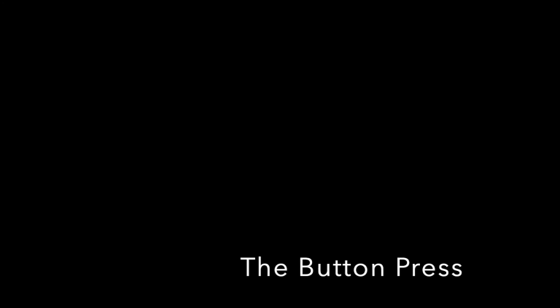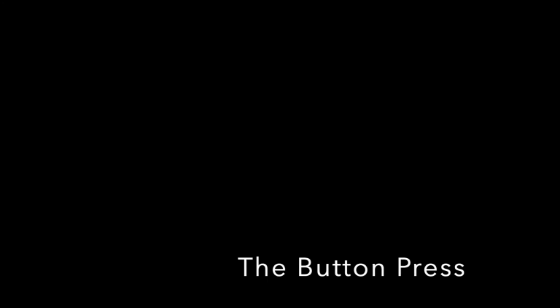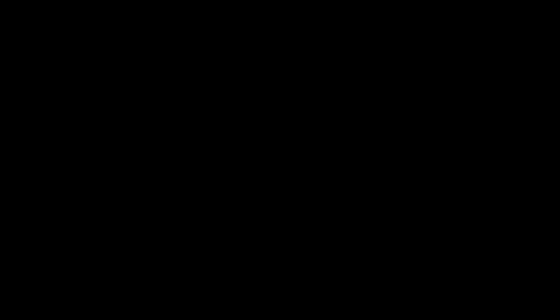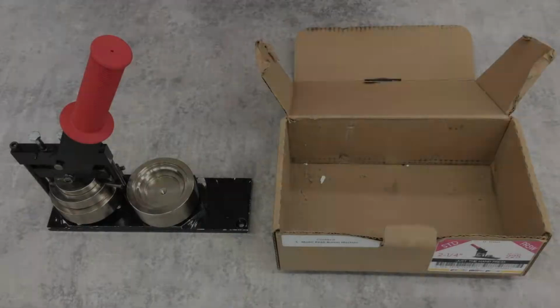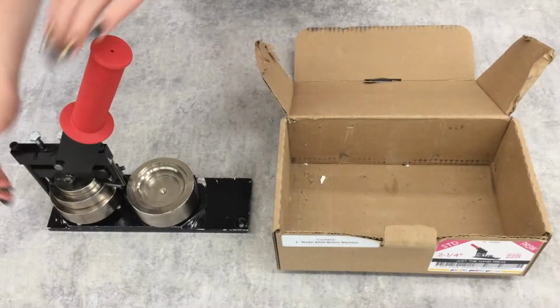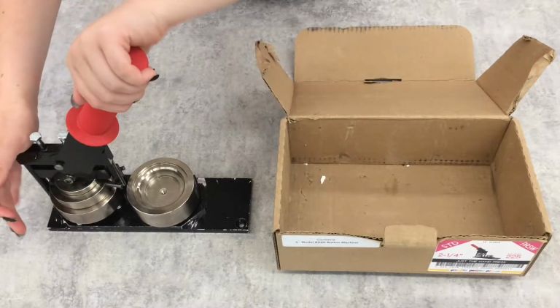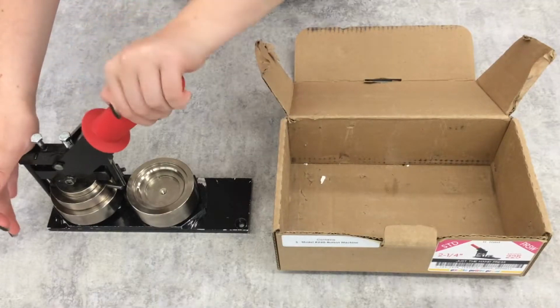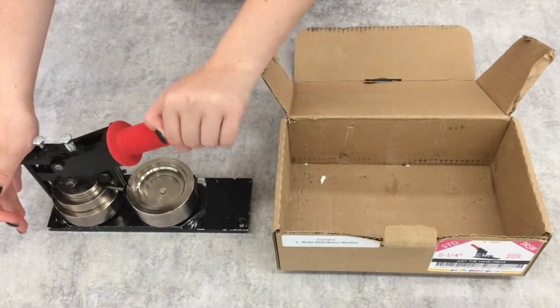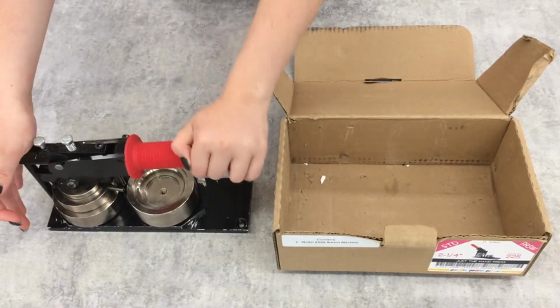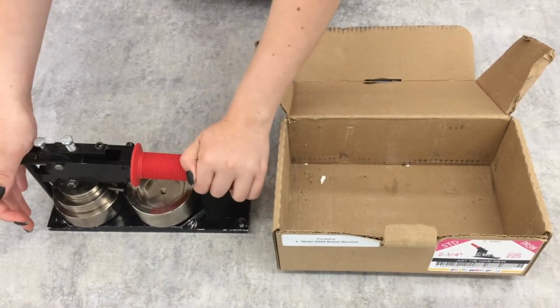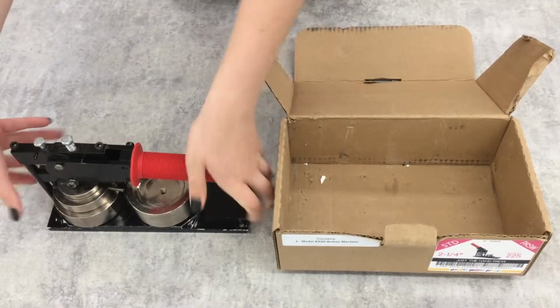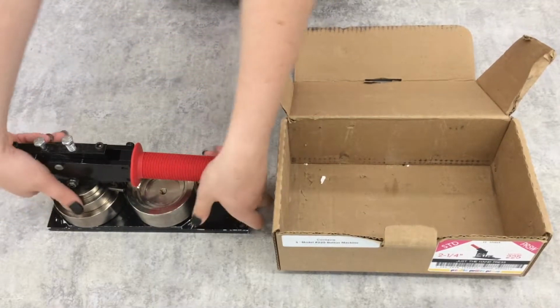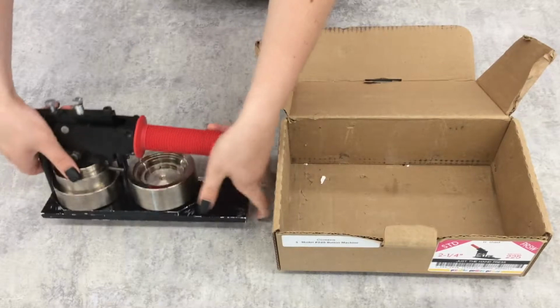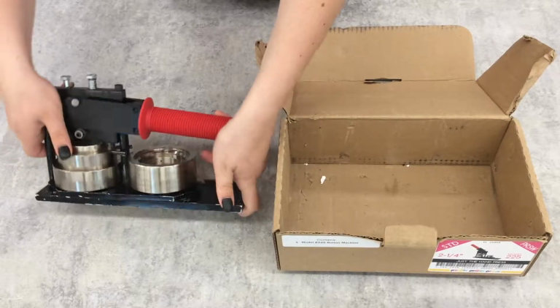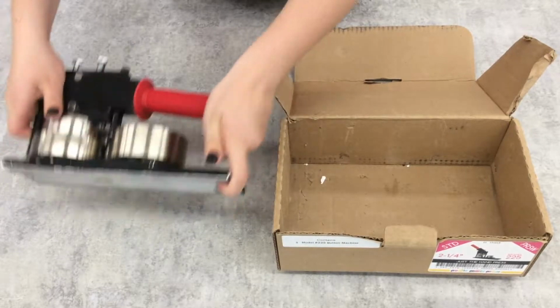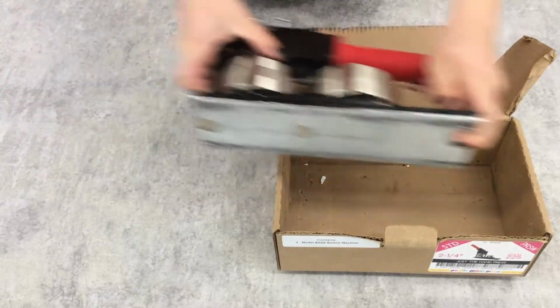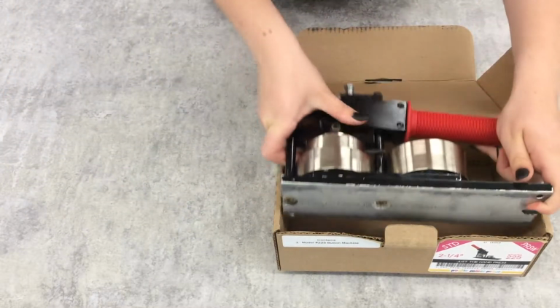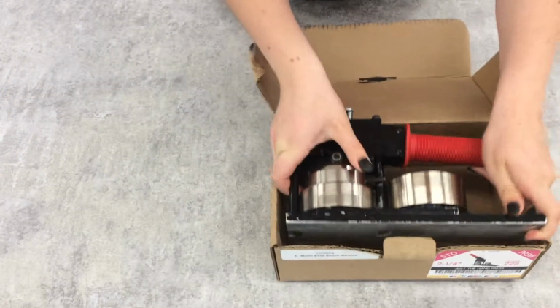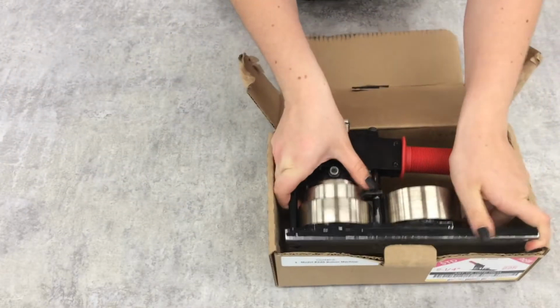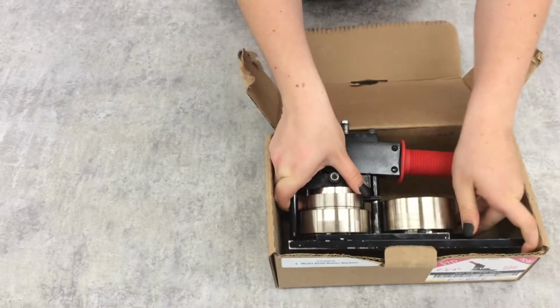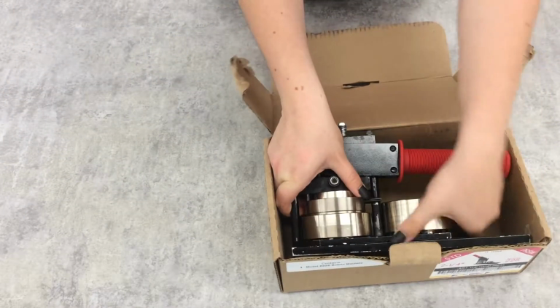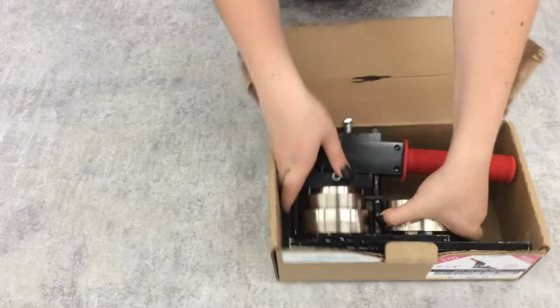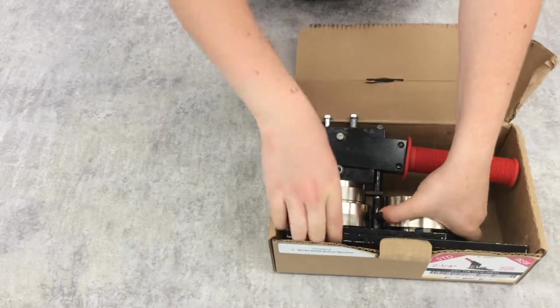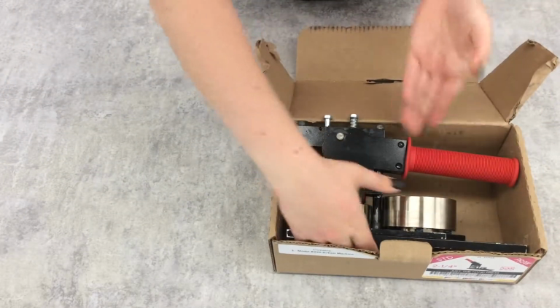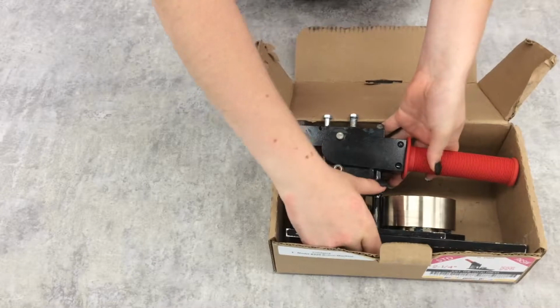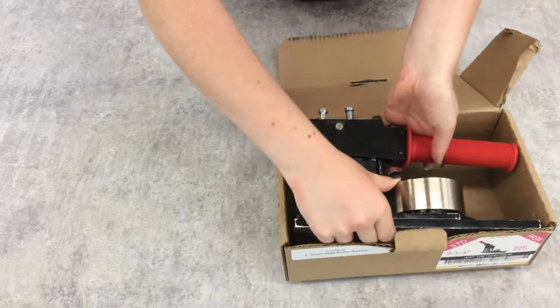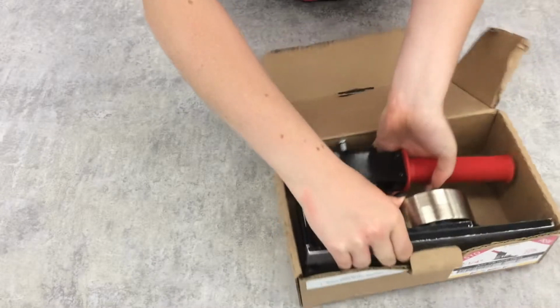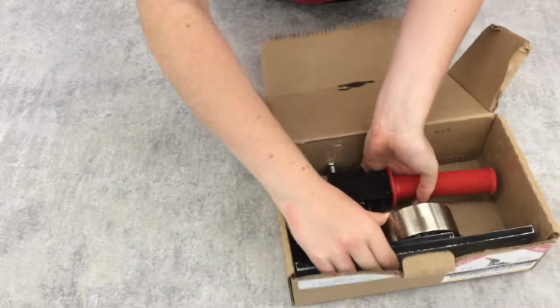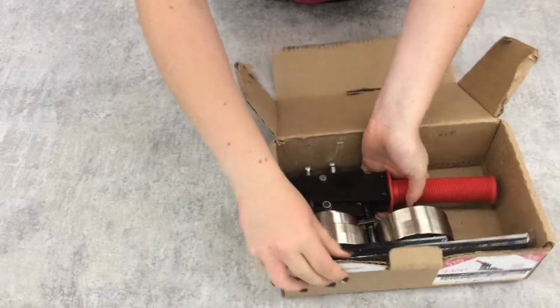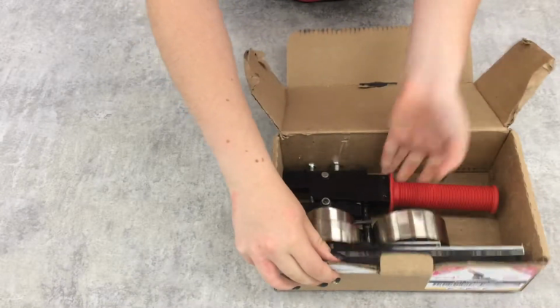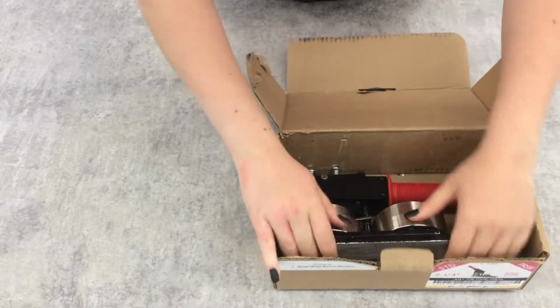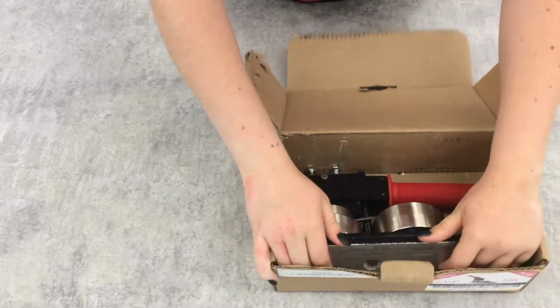First, the button press. Make sure that the lever on the press is pushed all the way down. The press then fits into the cardboard box on its side. Be careful, as it is fairly heavy and the top screws tend to catch on the sides of the box.